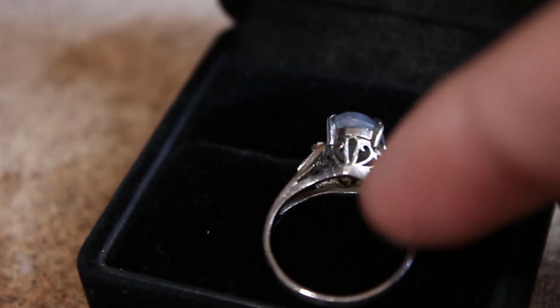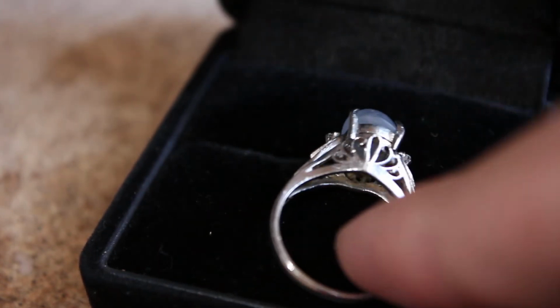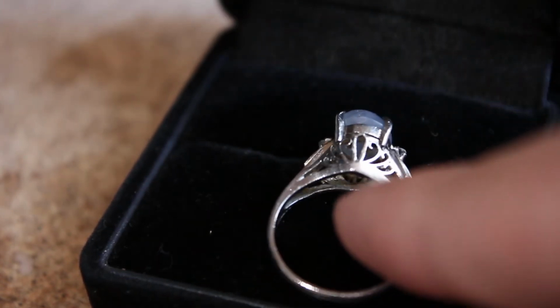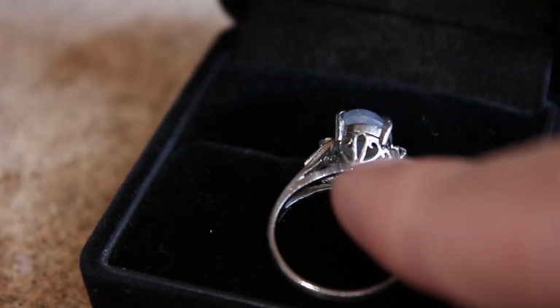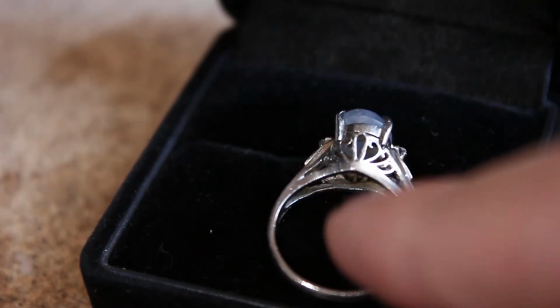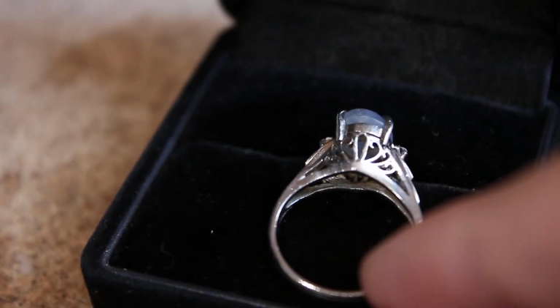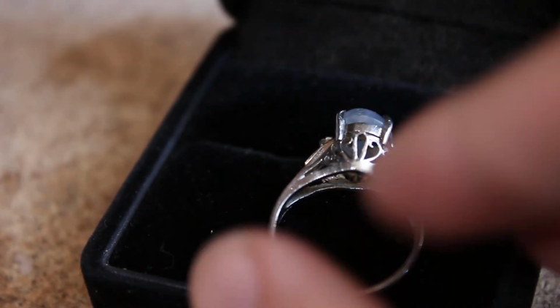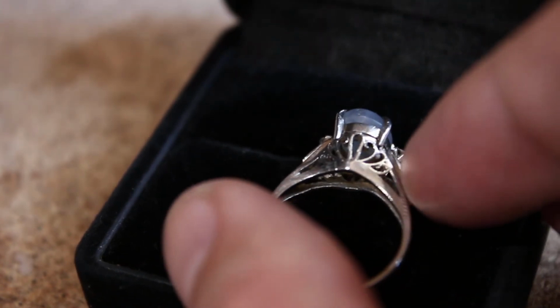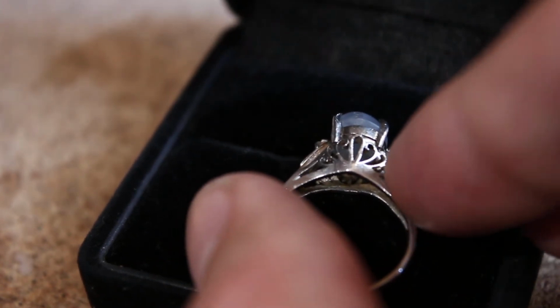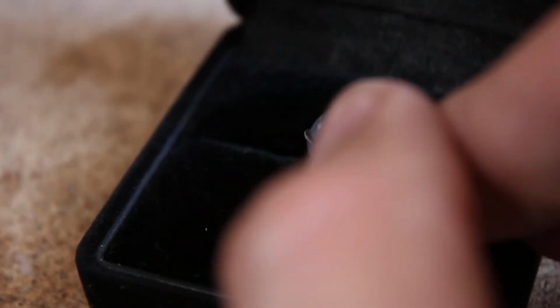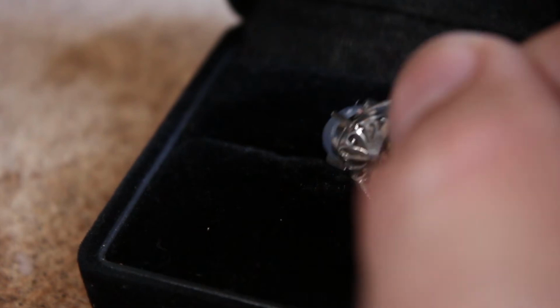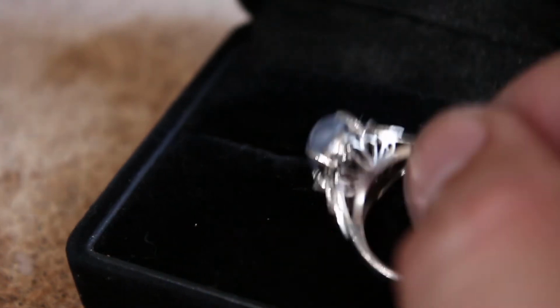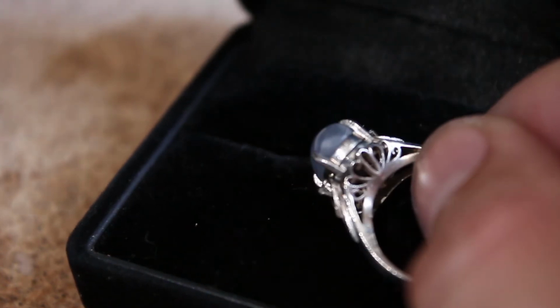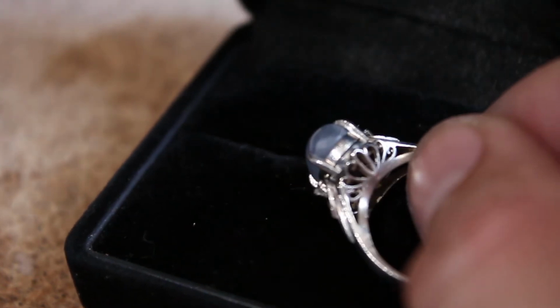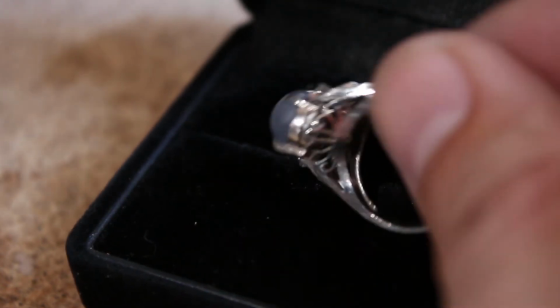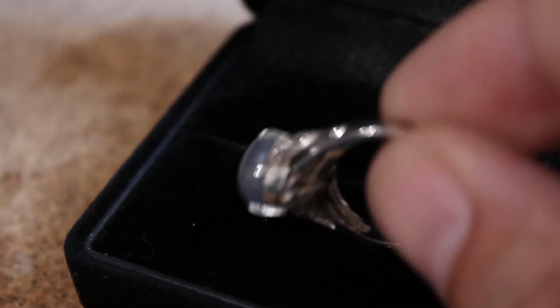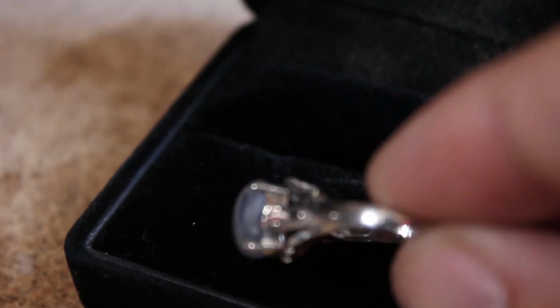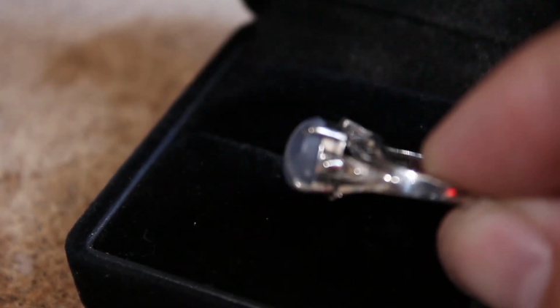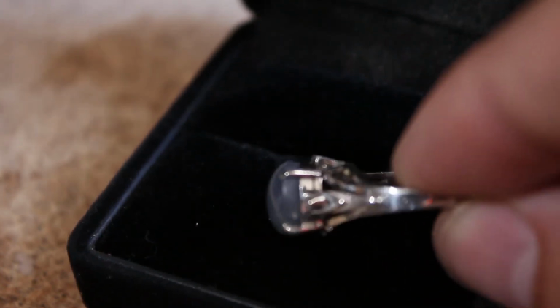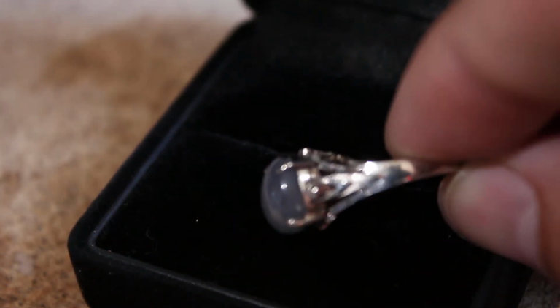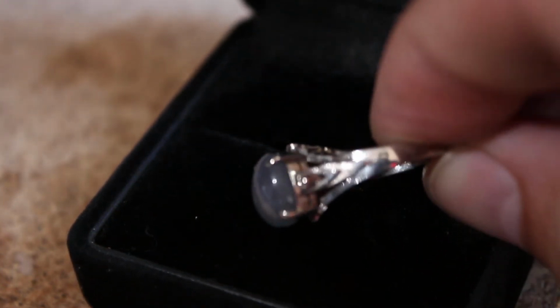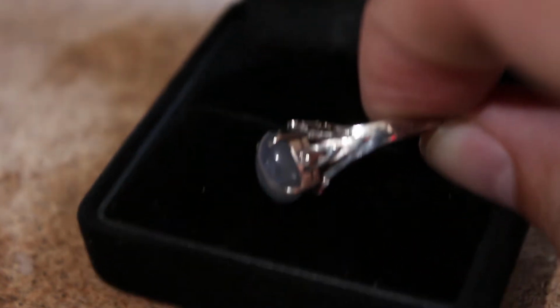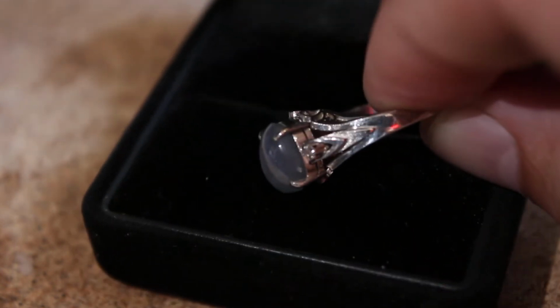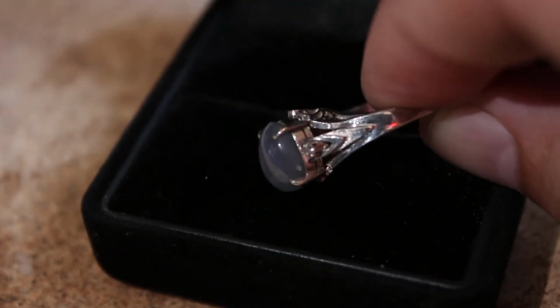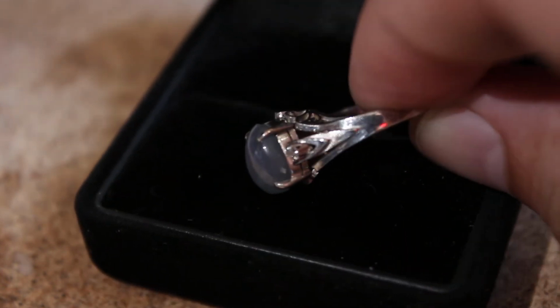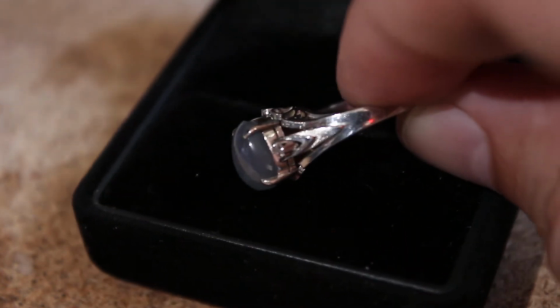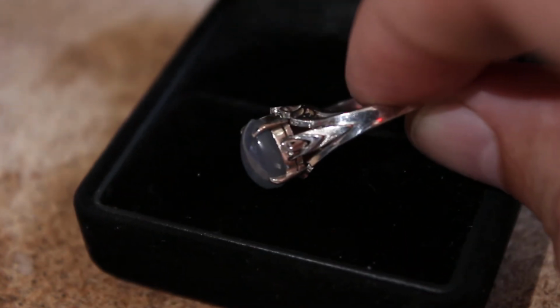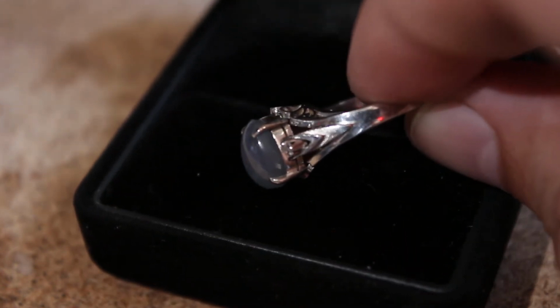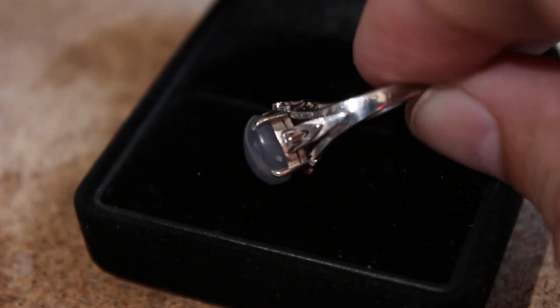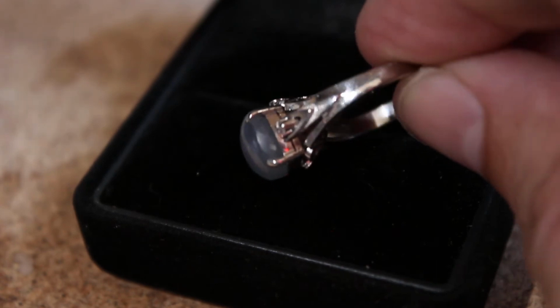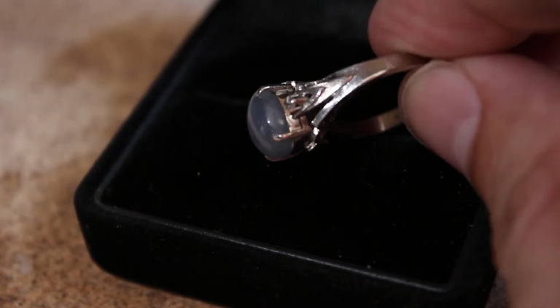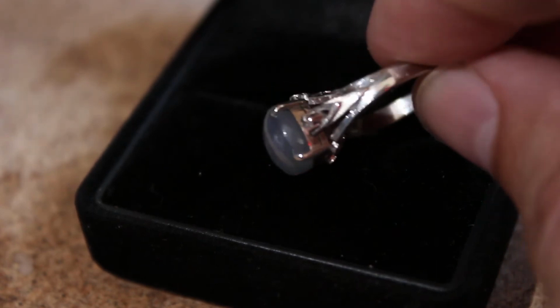You can see there's a nice filigree design on the inside of it, on both sides. And that's the pattern right there on the side of it.